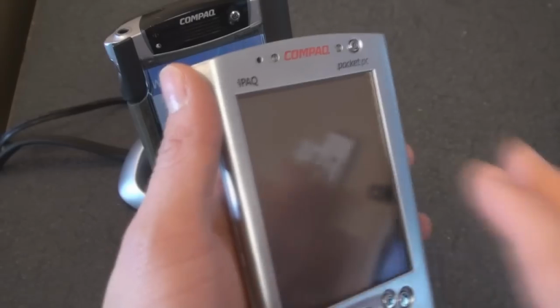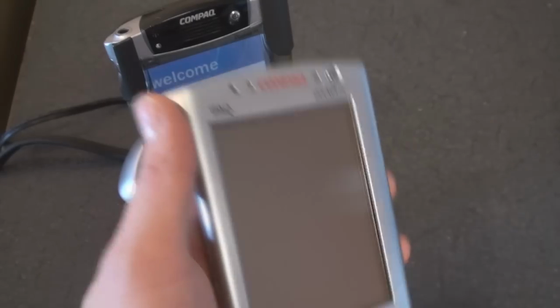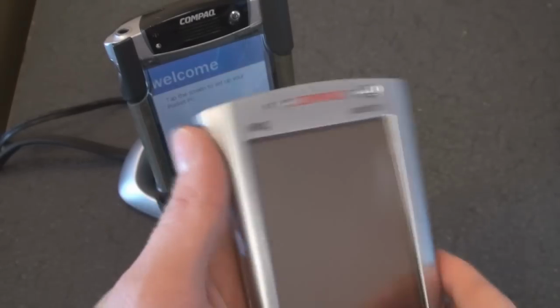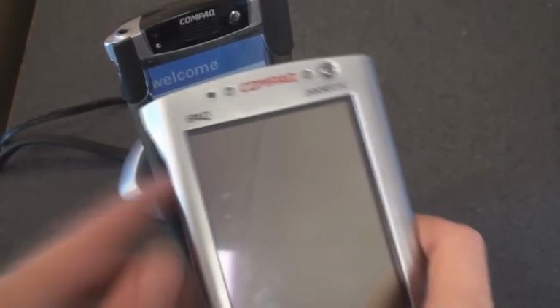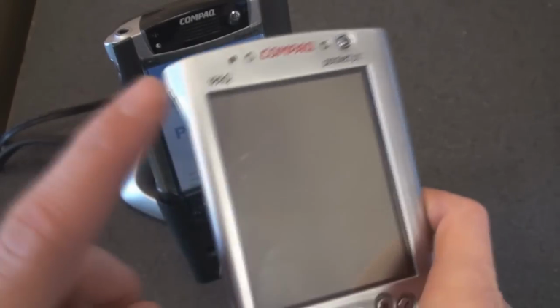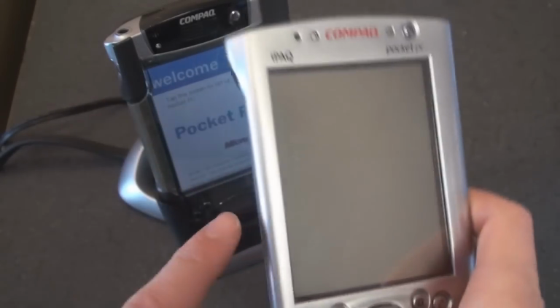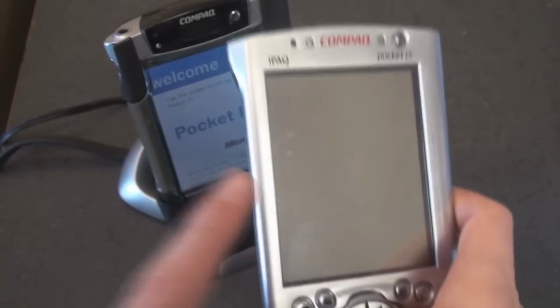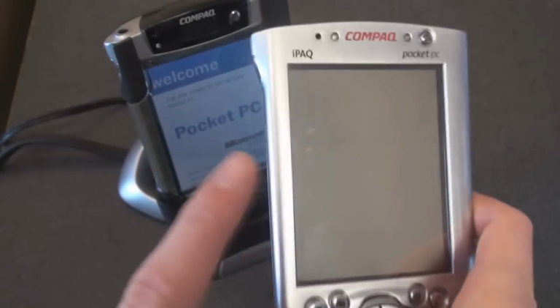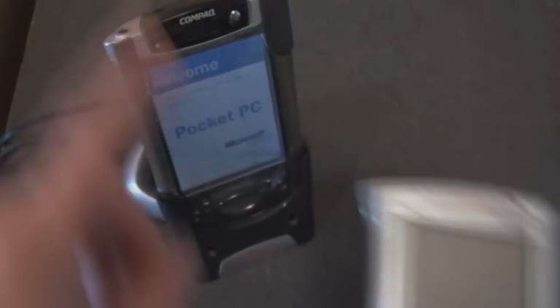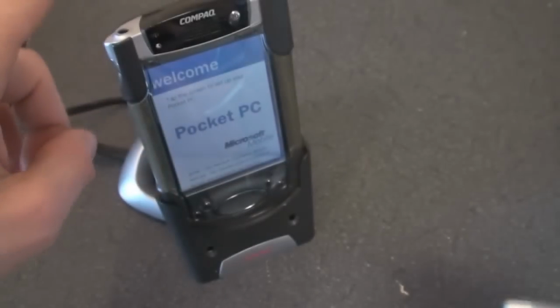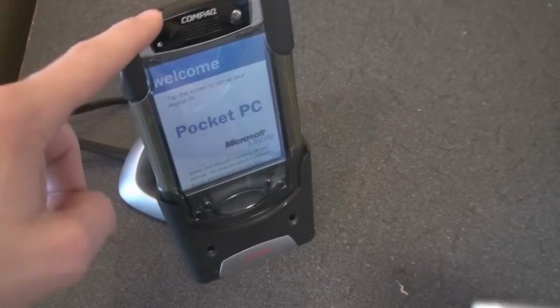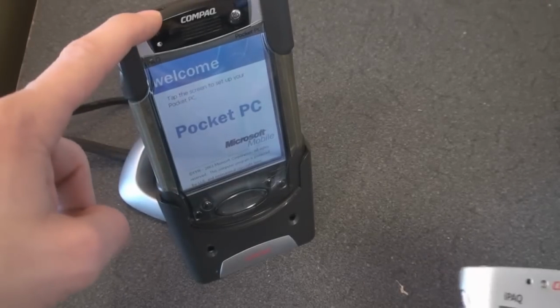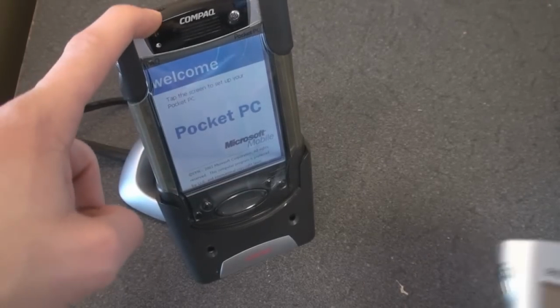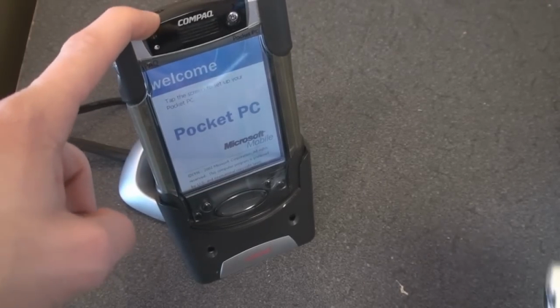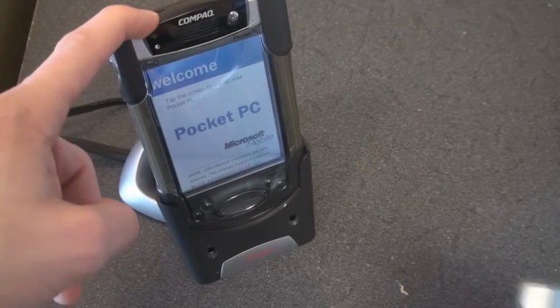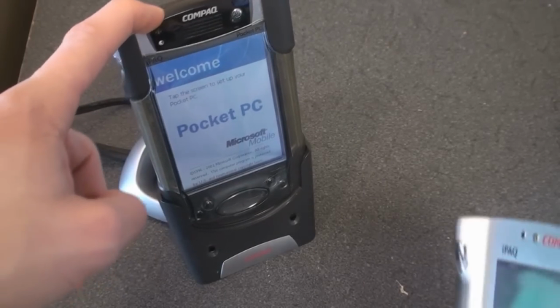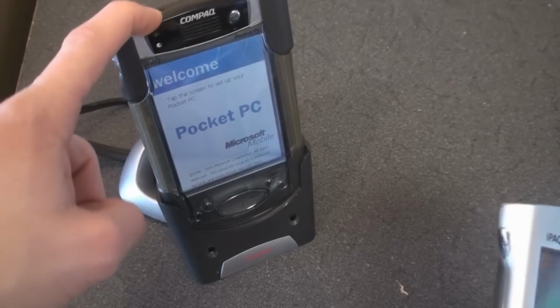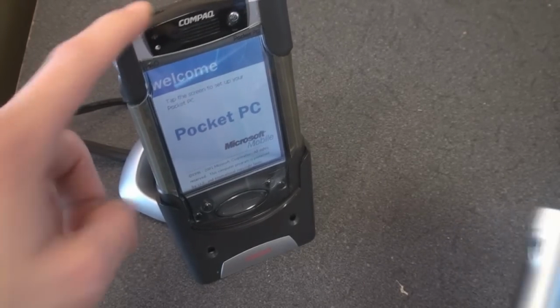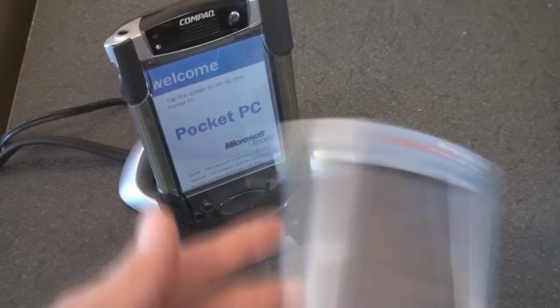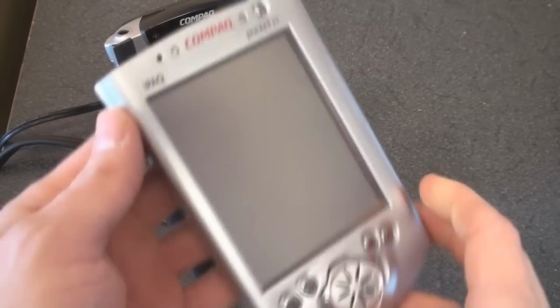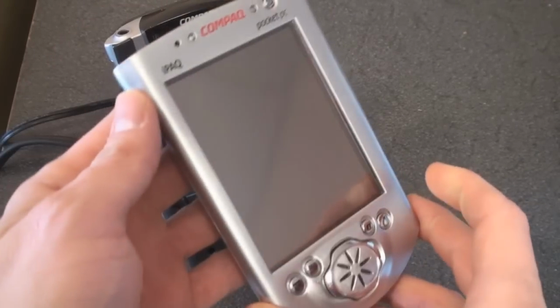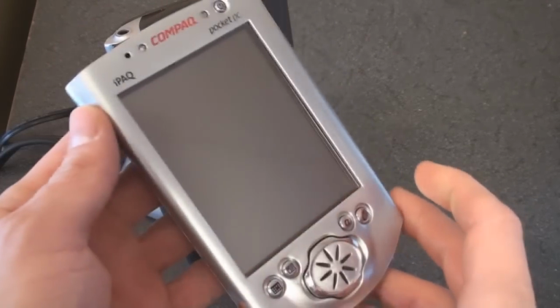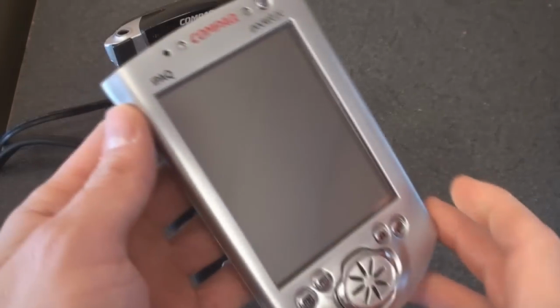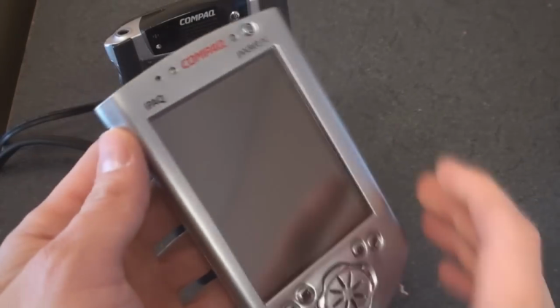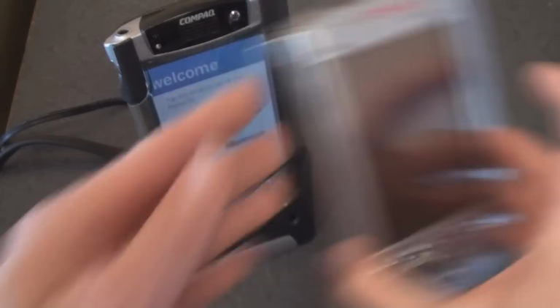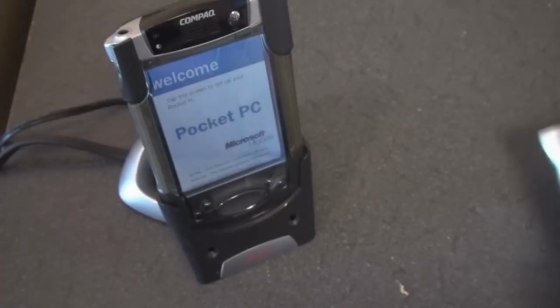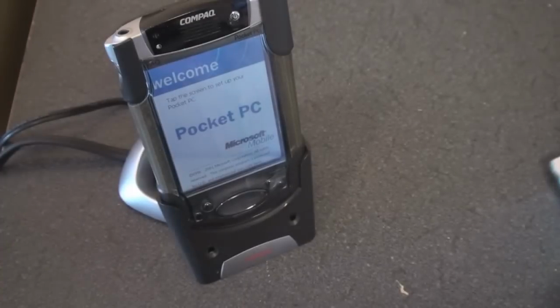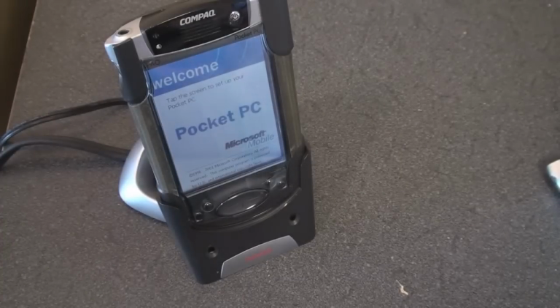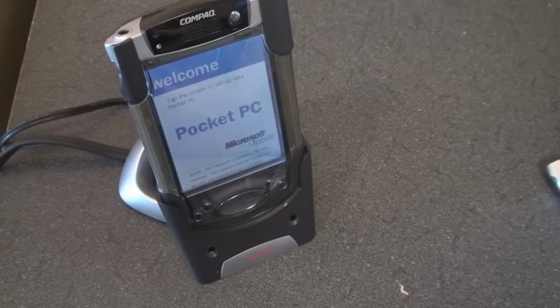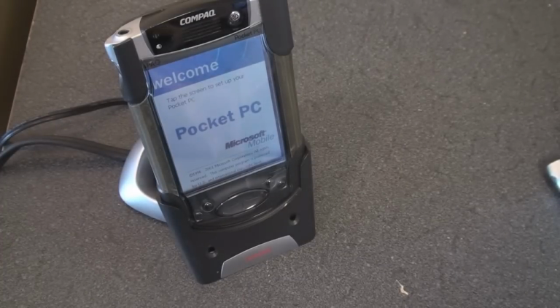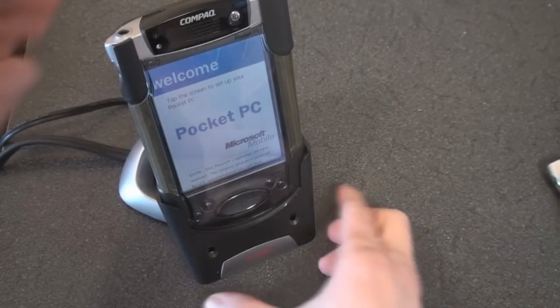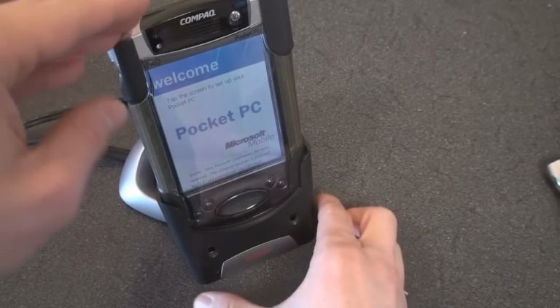So we're going to talk about the differences between this device, the 3600, and this device over here, the 3800, which is the successor to the 3600. But first let's take a look at this dock.